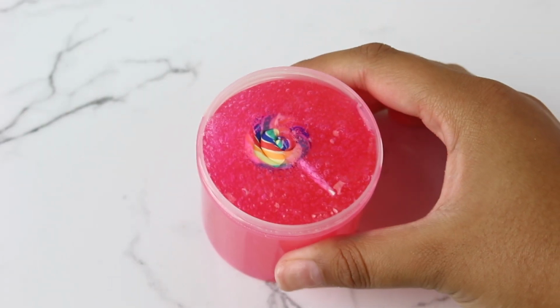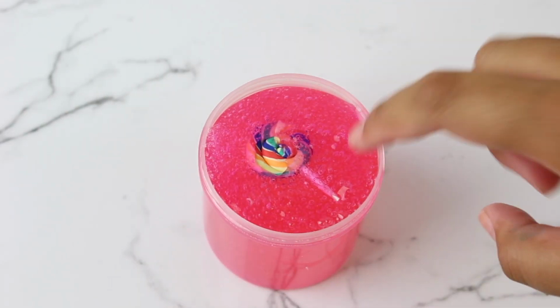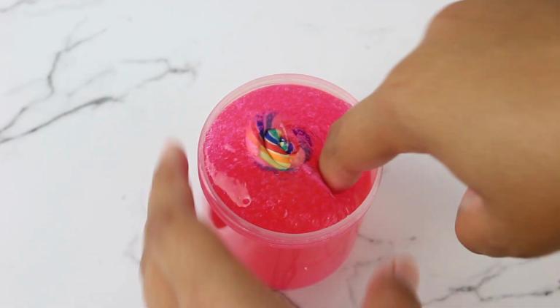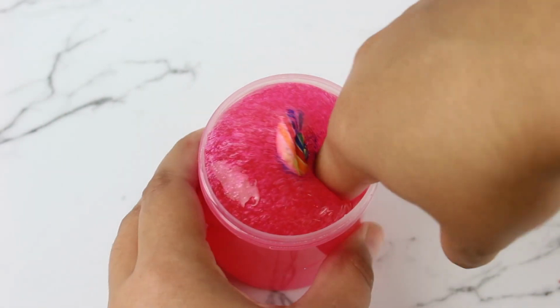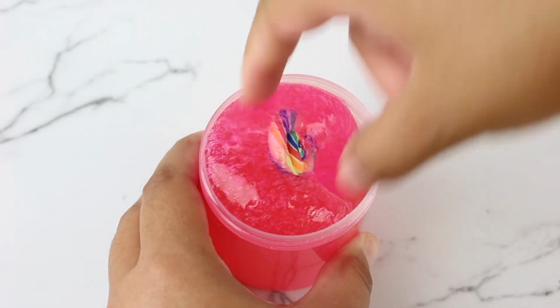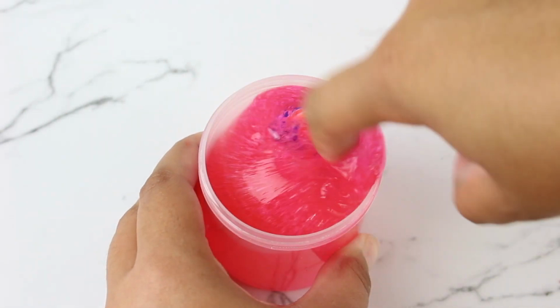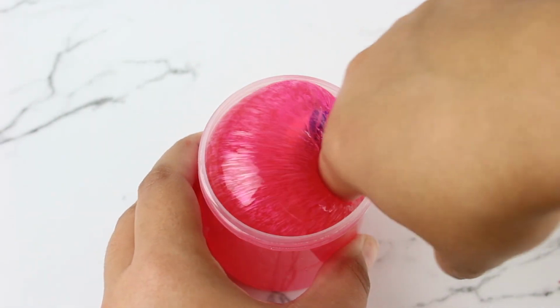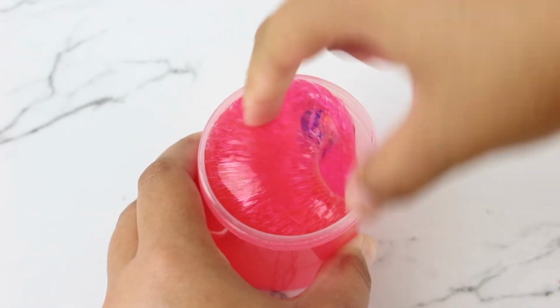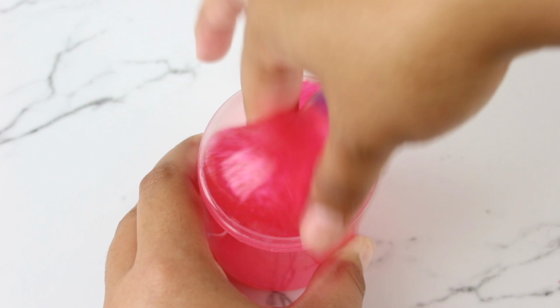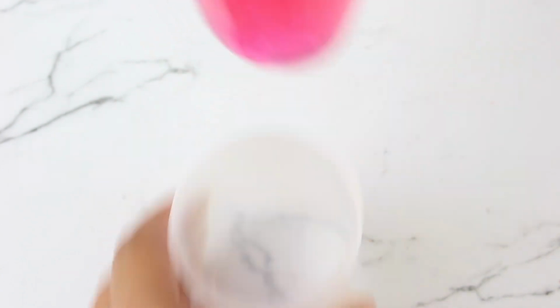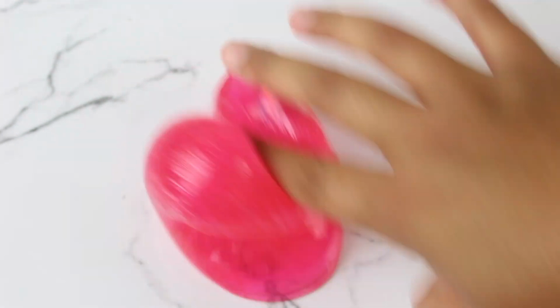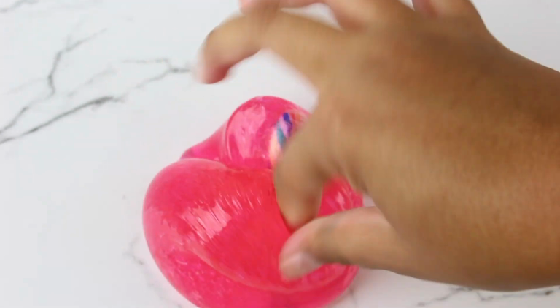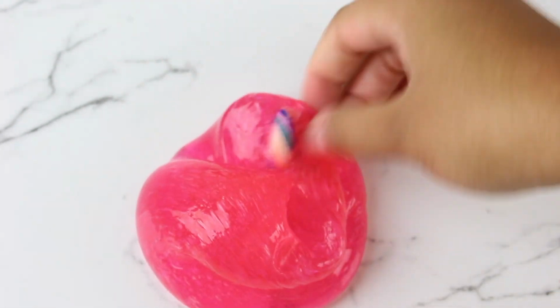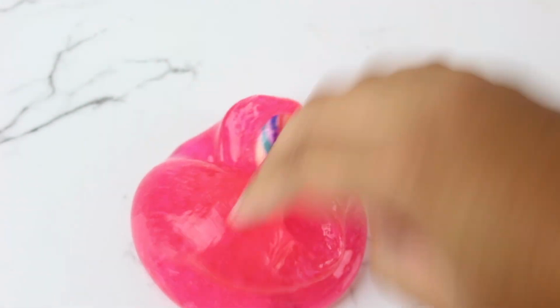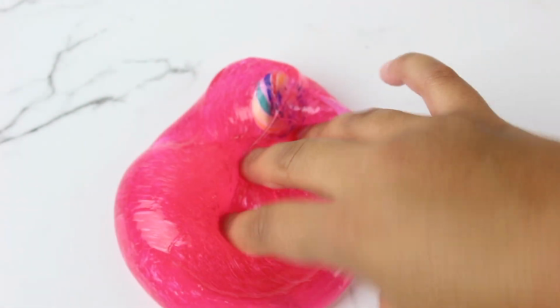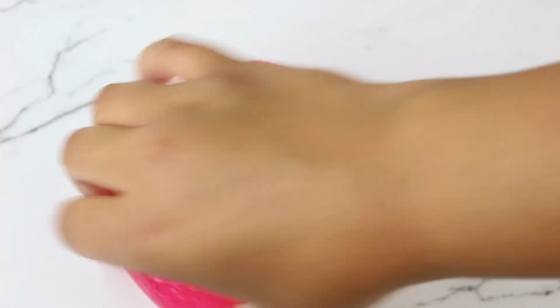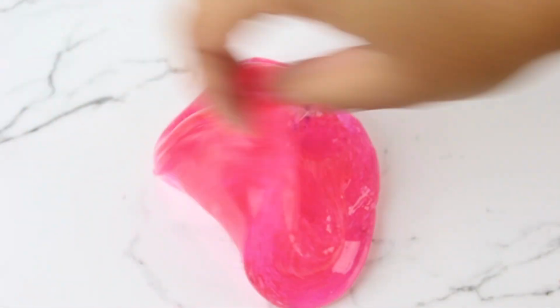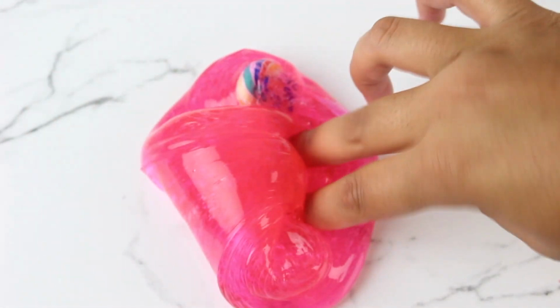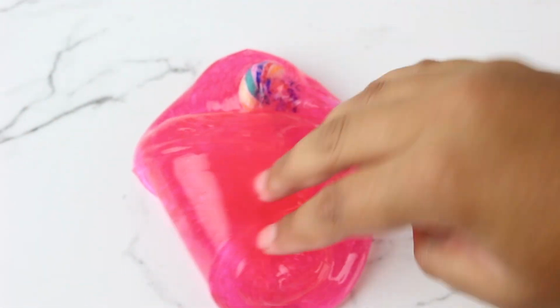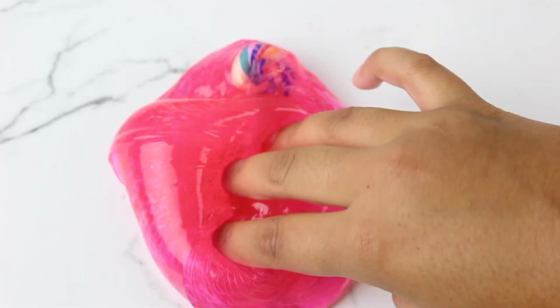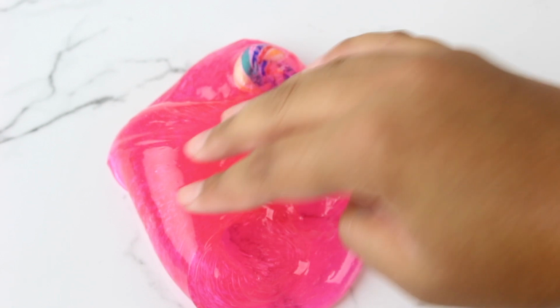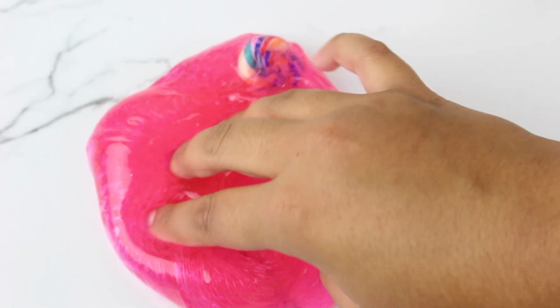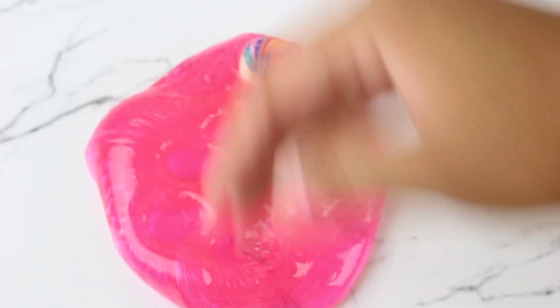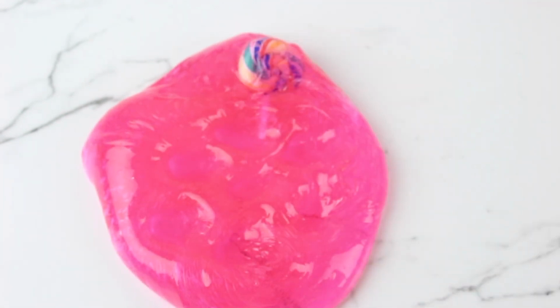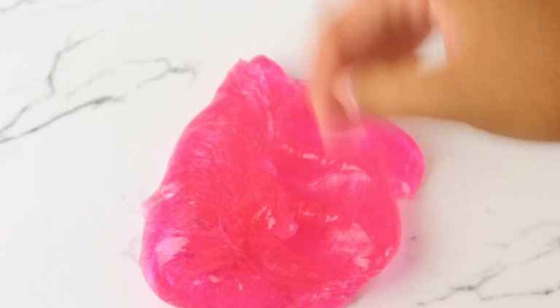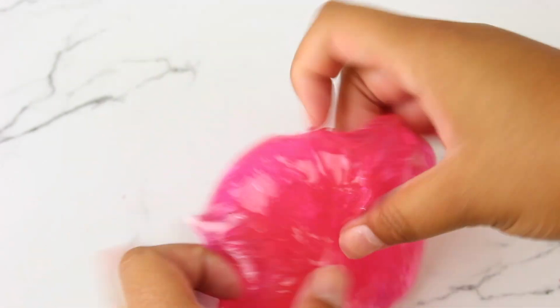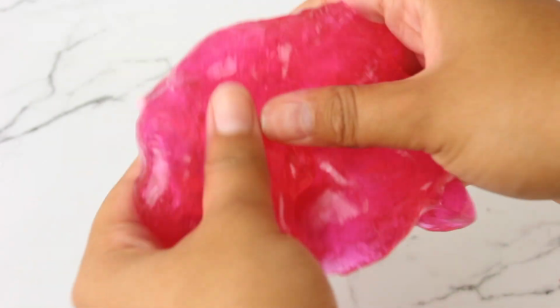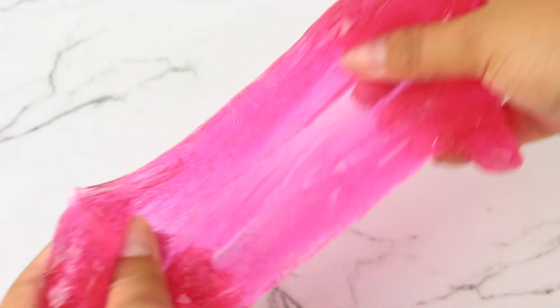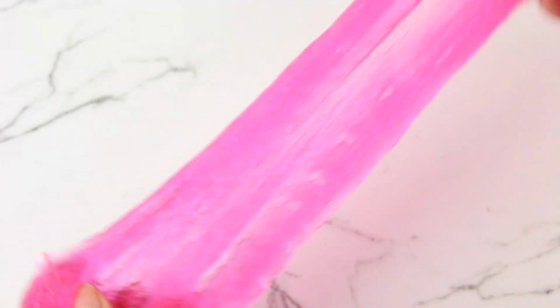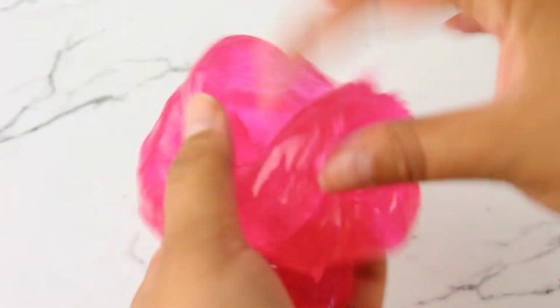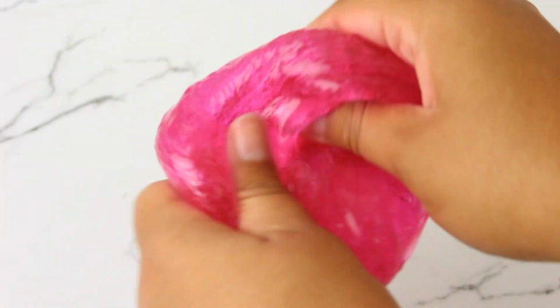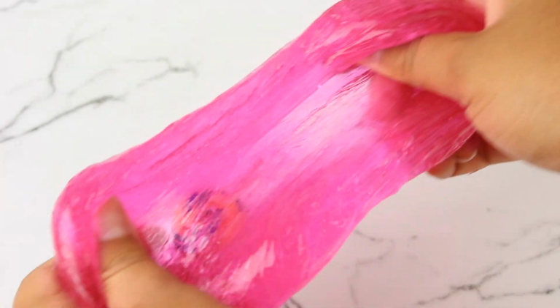Next up we have melted lollipop, and this one is scented just like the name — a lollipop. It smells so sweet and sugary, it's hot pink, and it also comes with a lollipop charm. If you guys like thick clear slimes, this one is definitely for you.